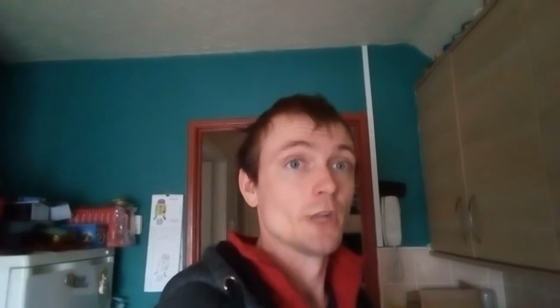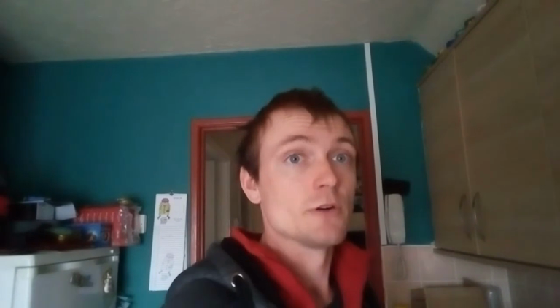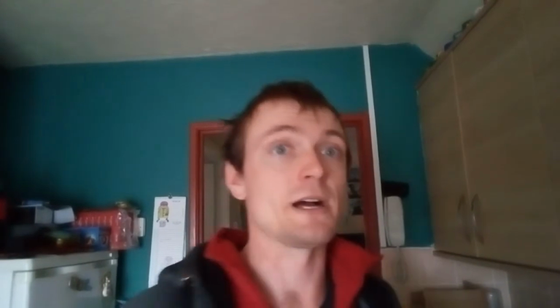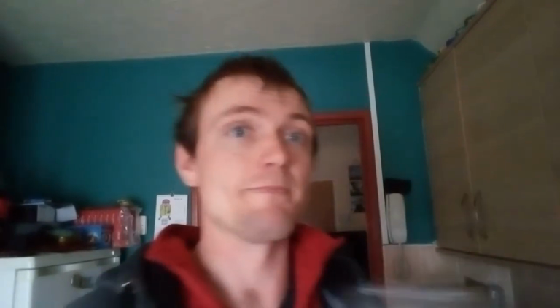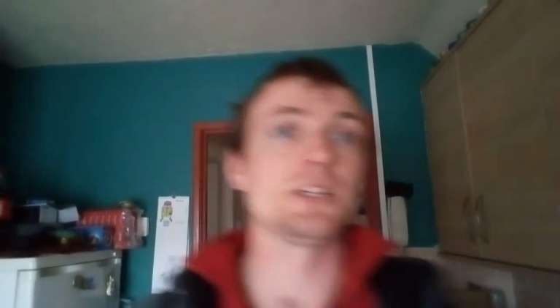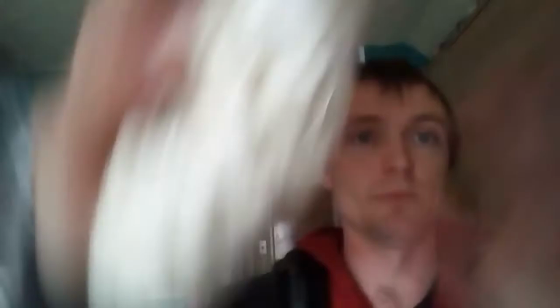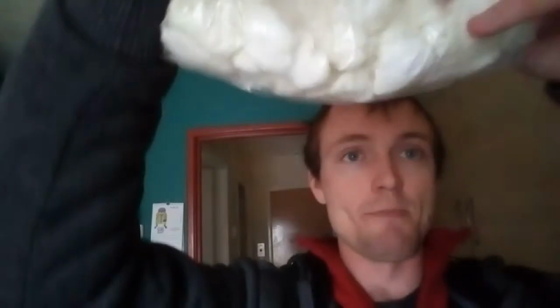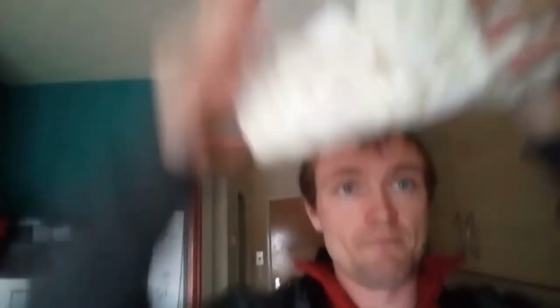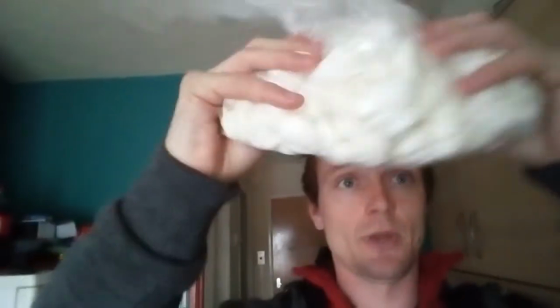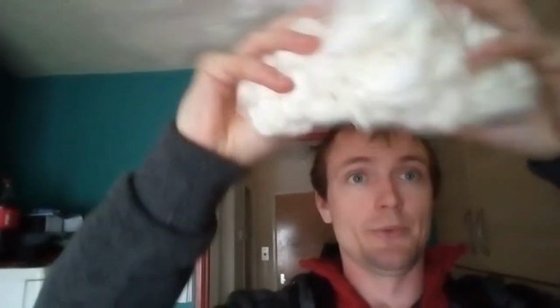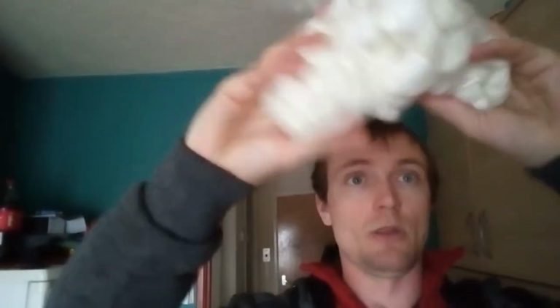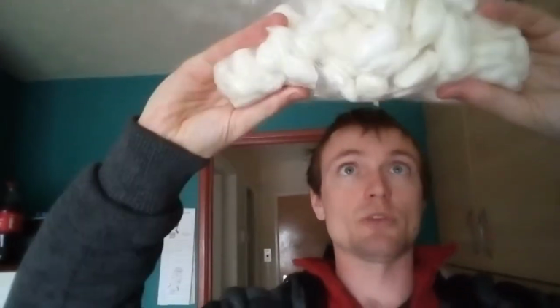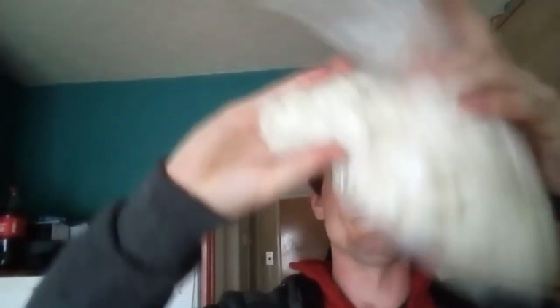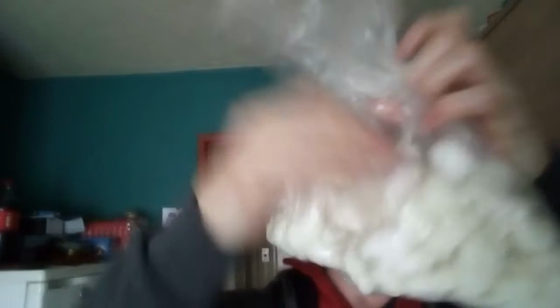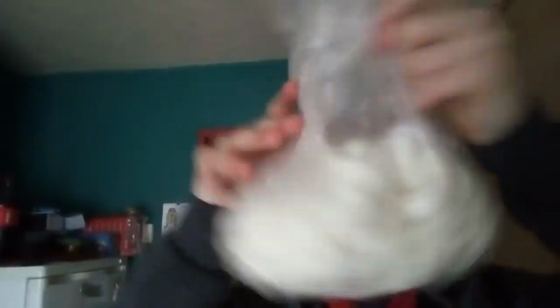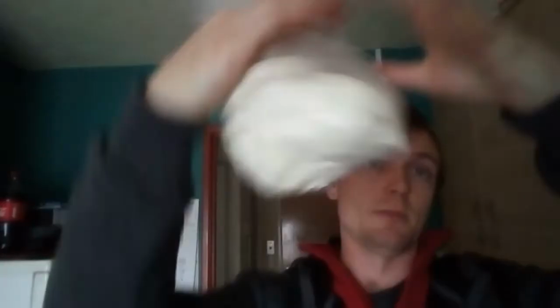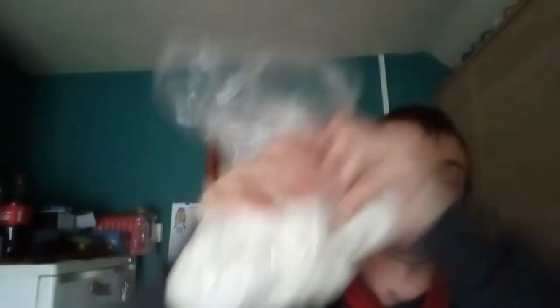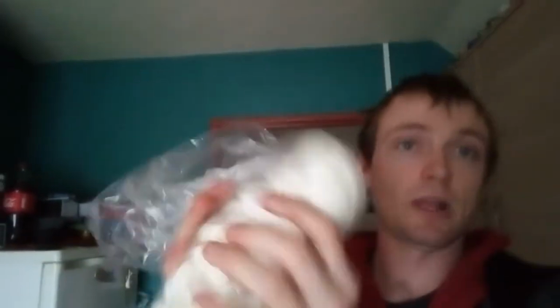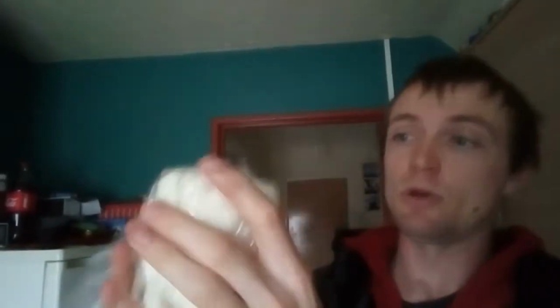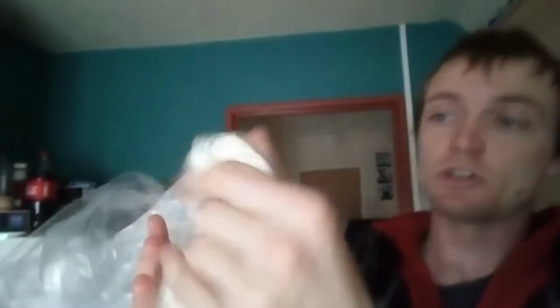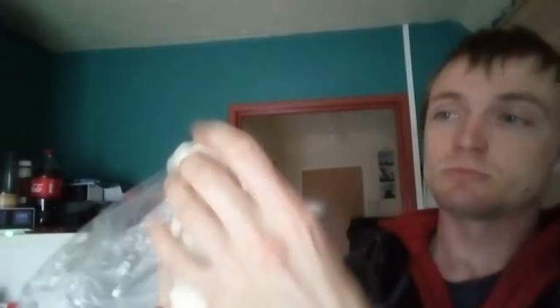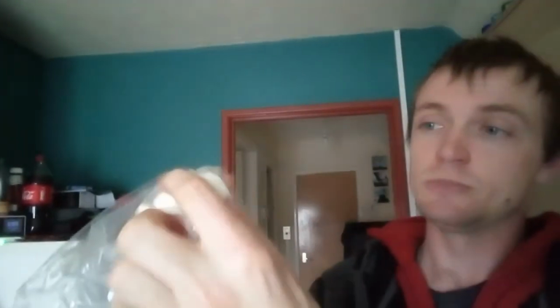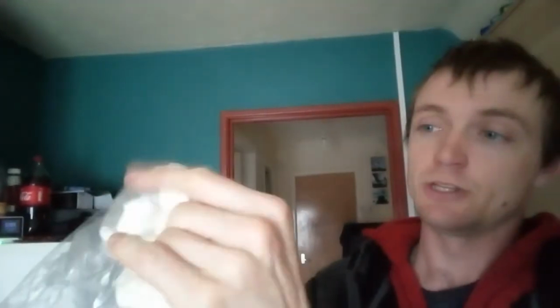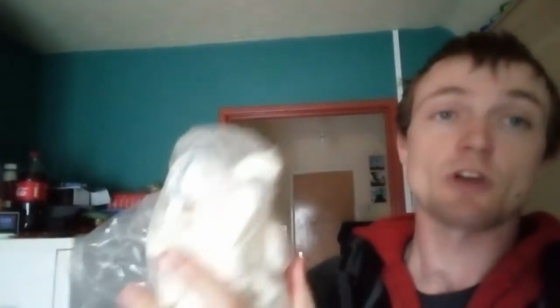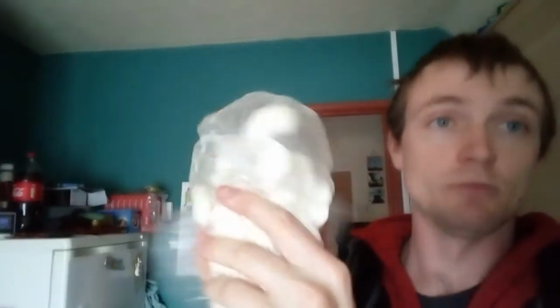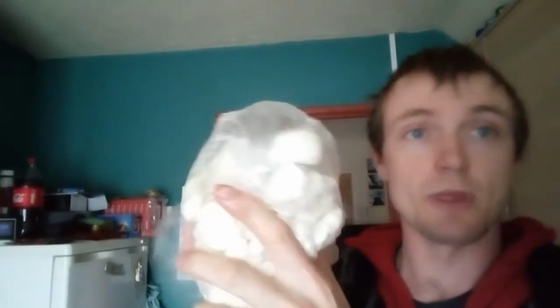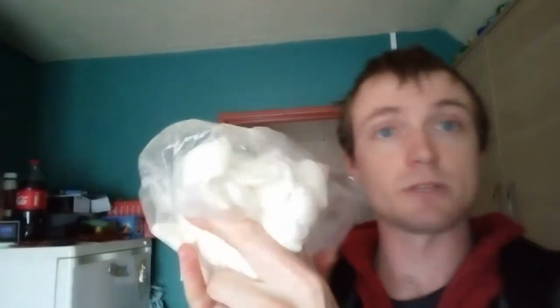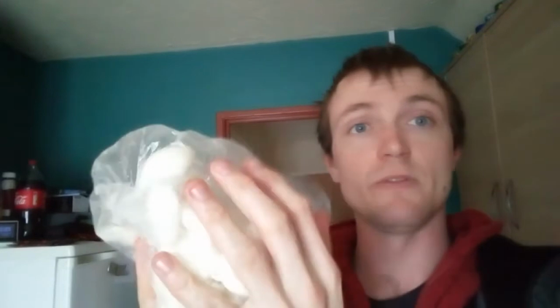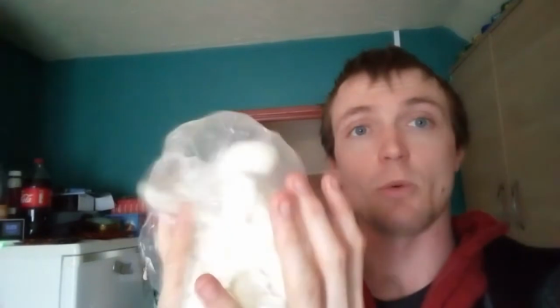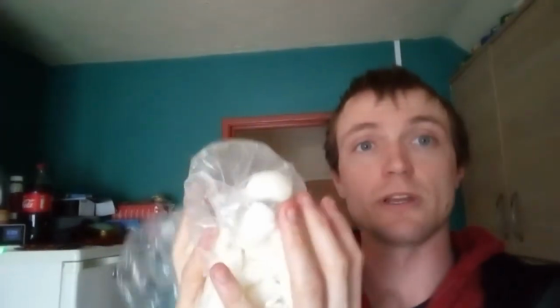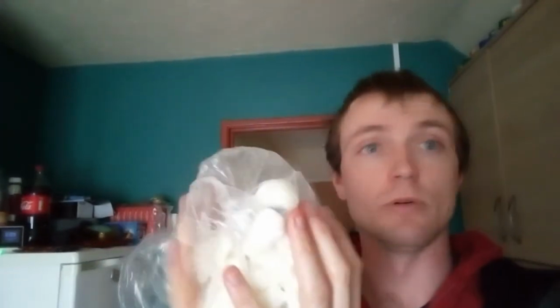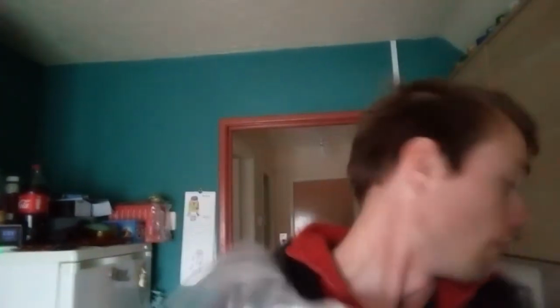Alright folks, we're back. As you can see, all done — they're all soaked in. And it will, over time, disappear even more — it will soak in even more.